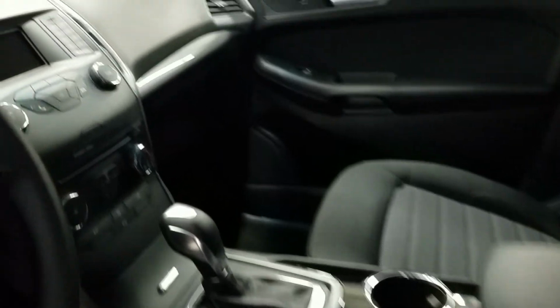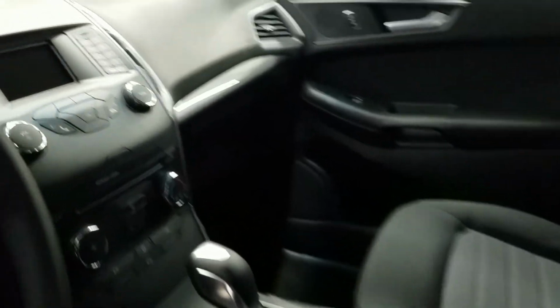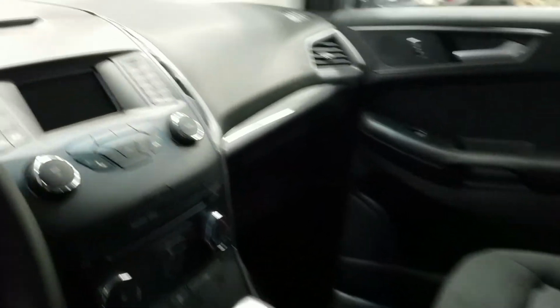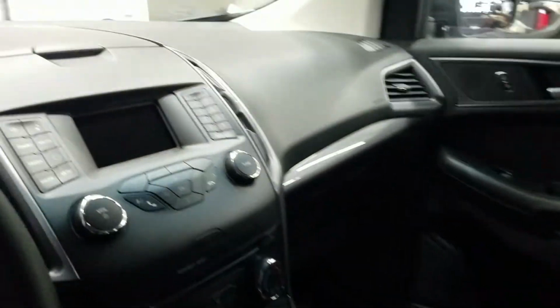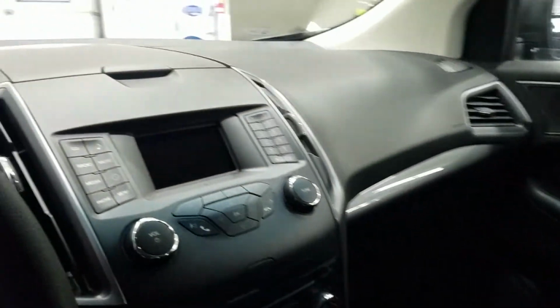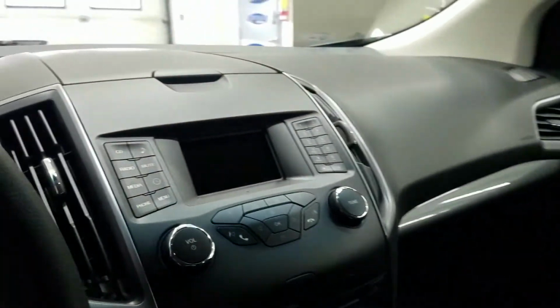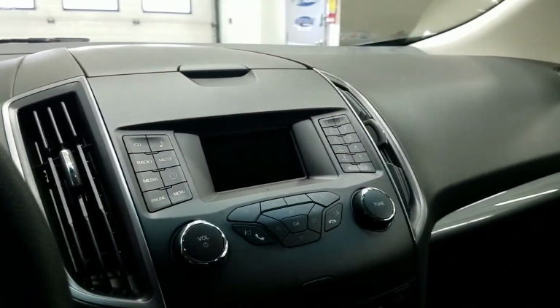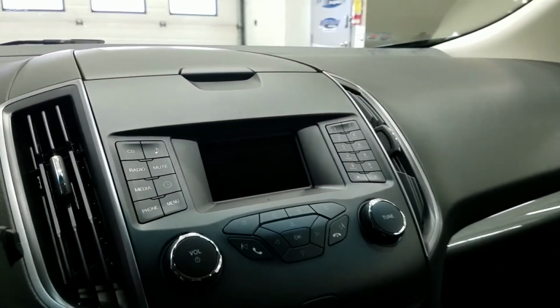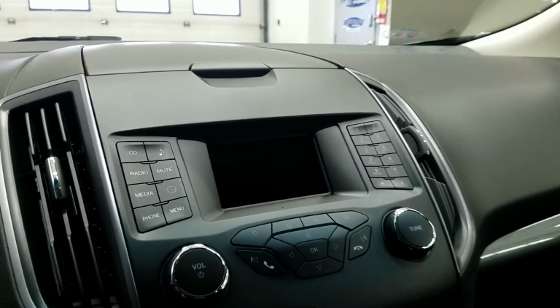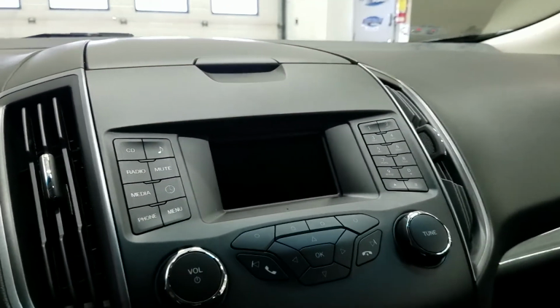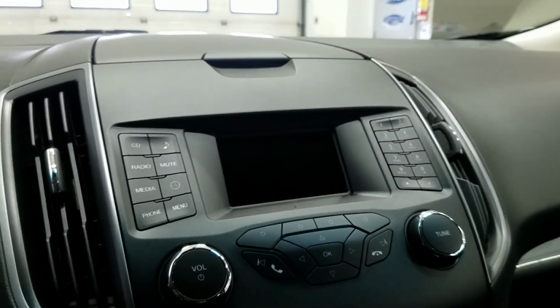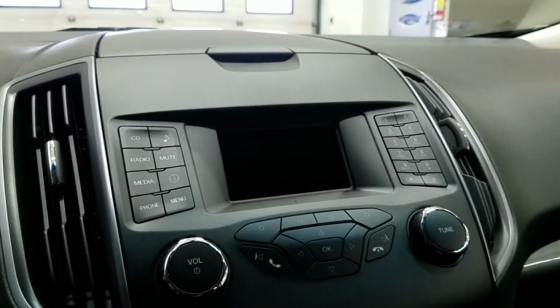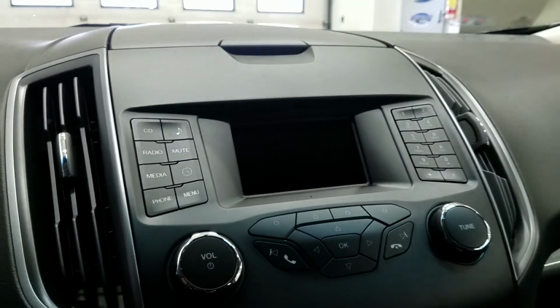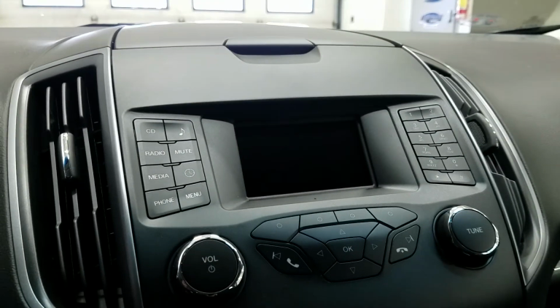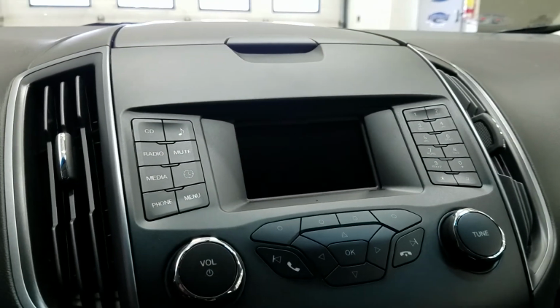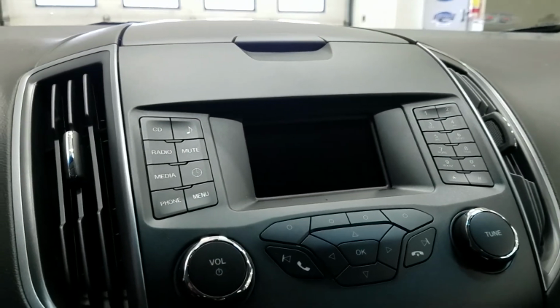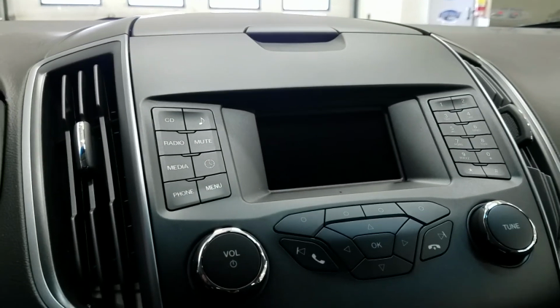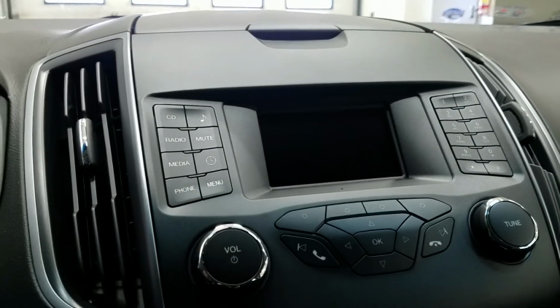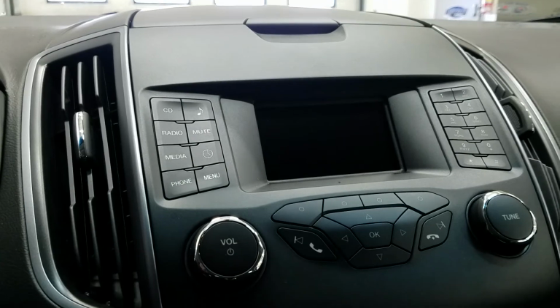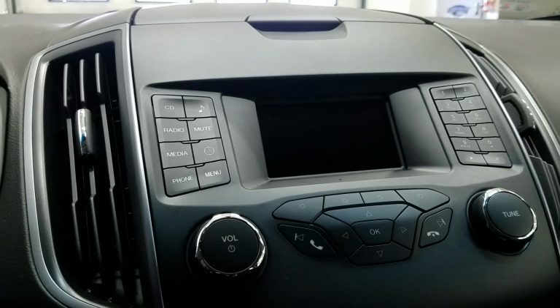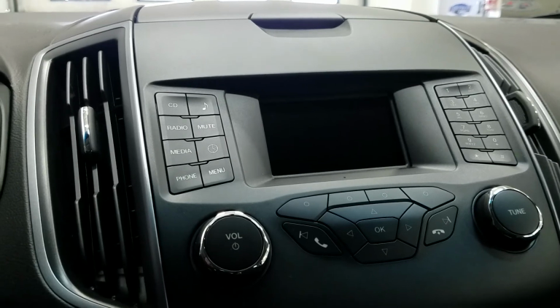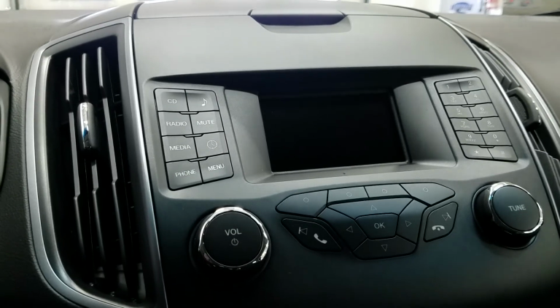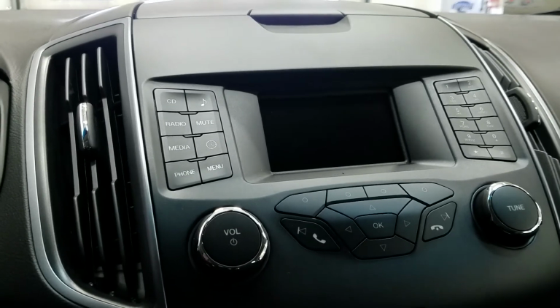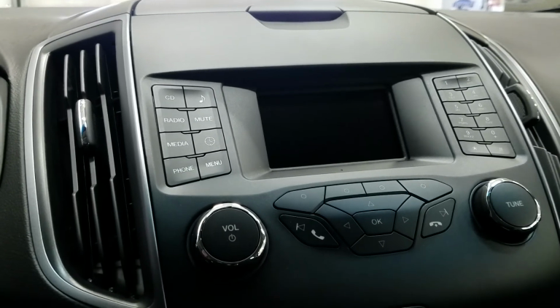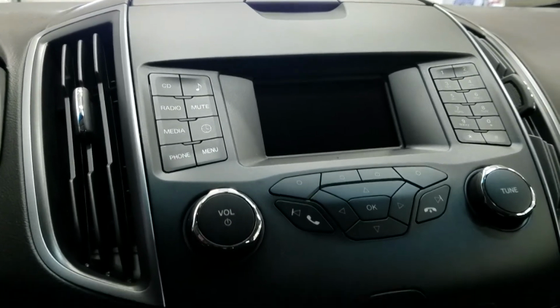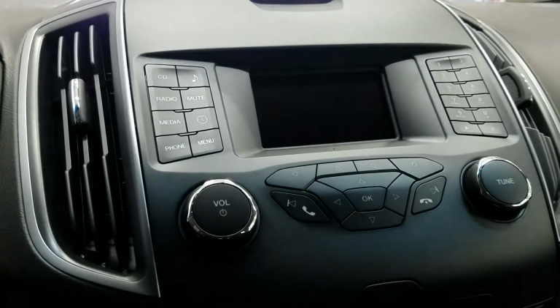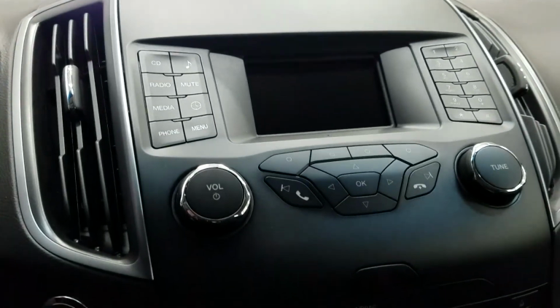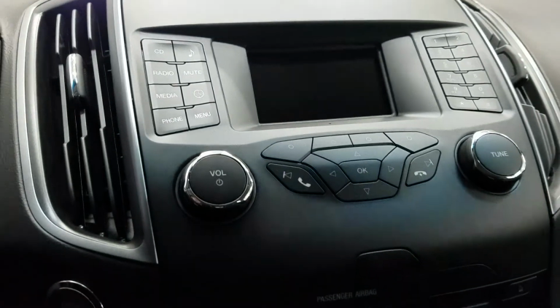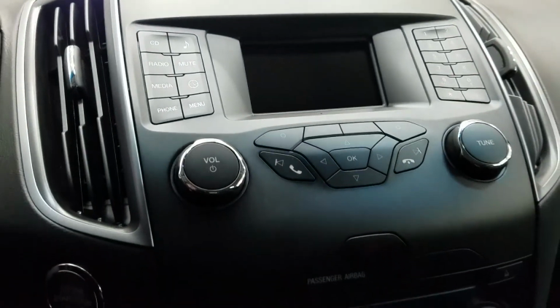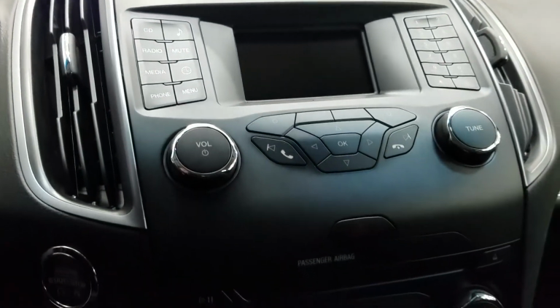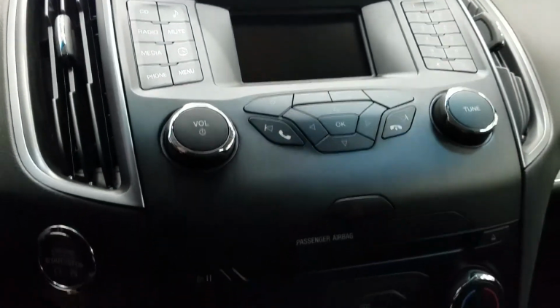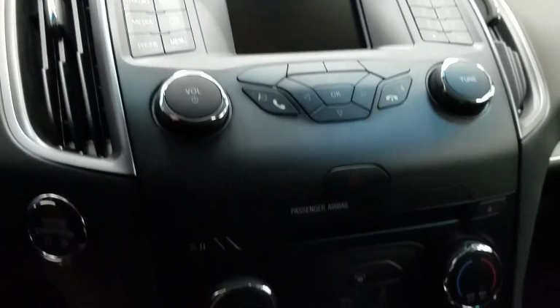We have a backup camera and a display. The display includes a CD player, AM/FM radio, and media line in, as well as Bluetooth phone controls.